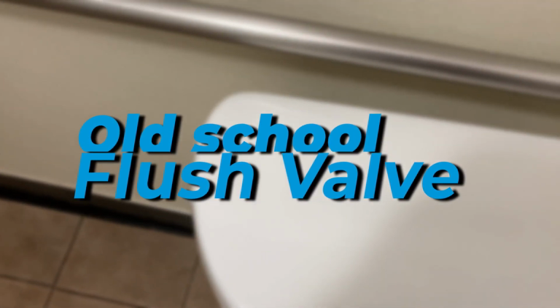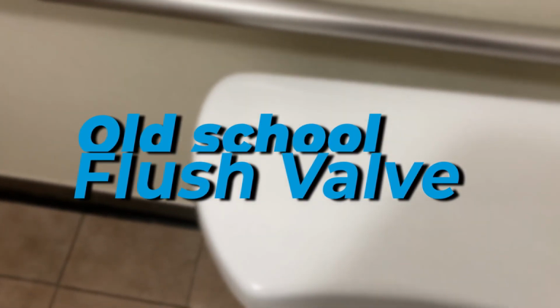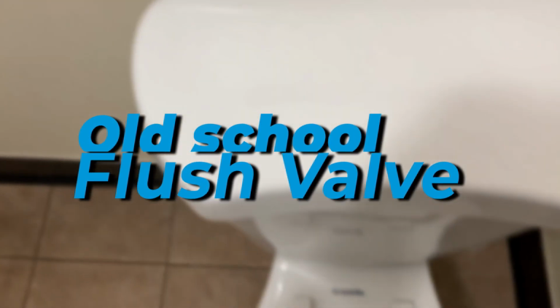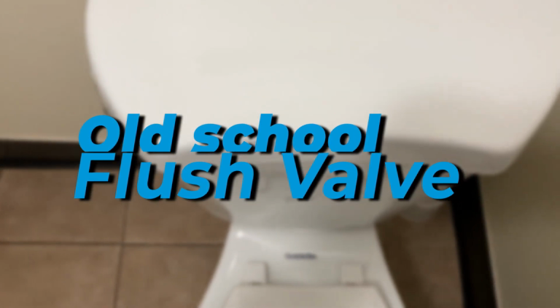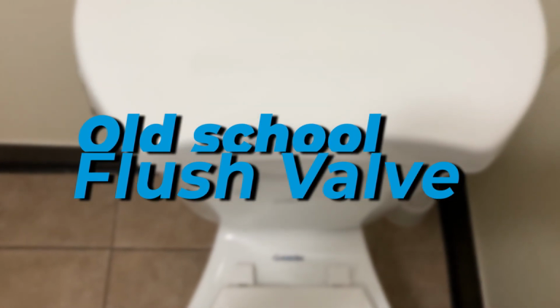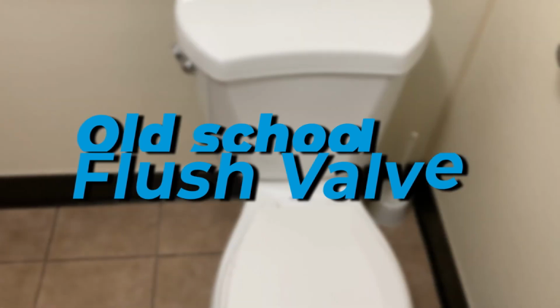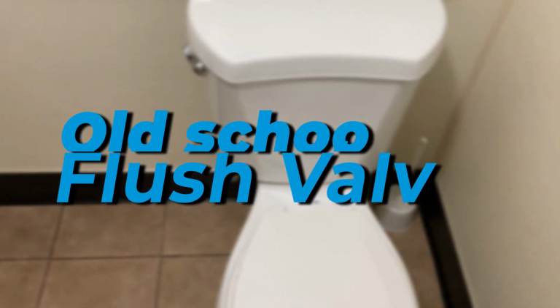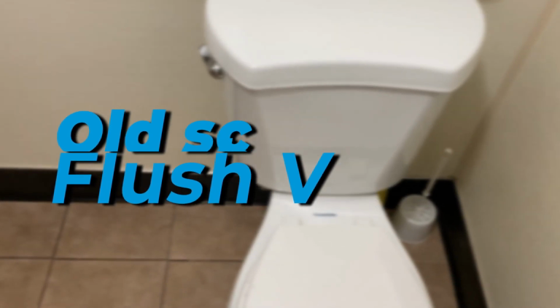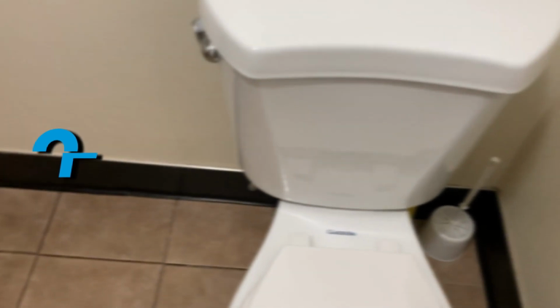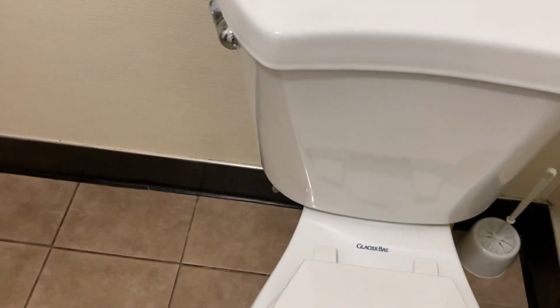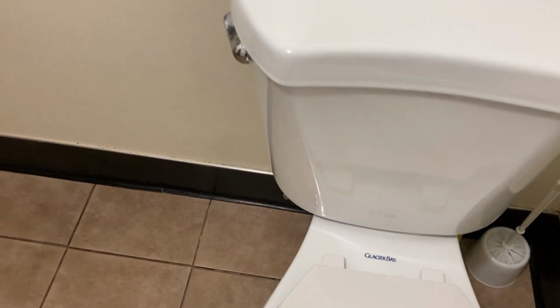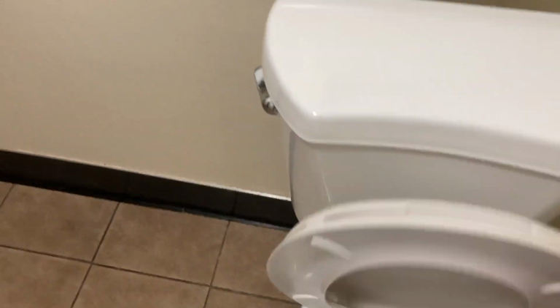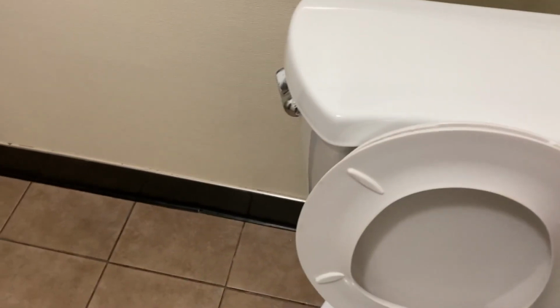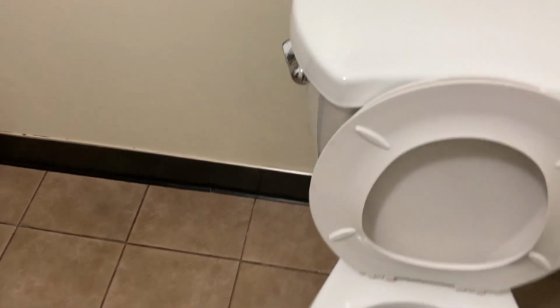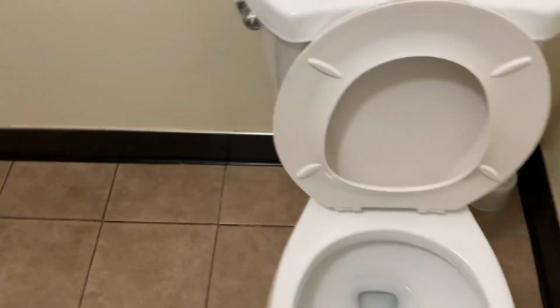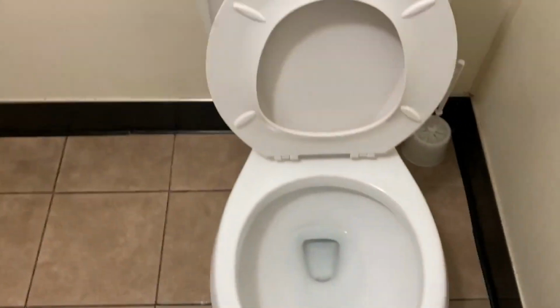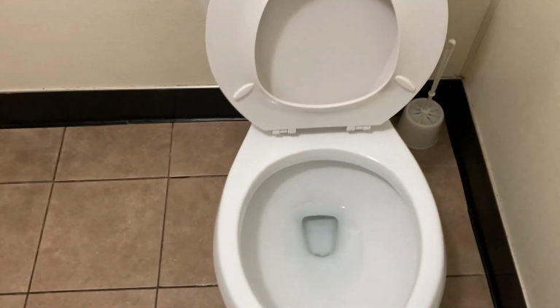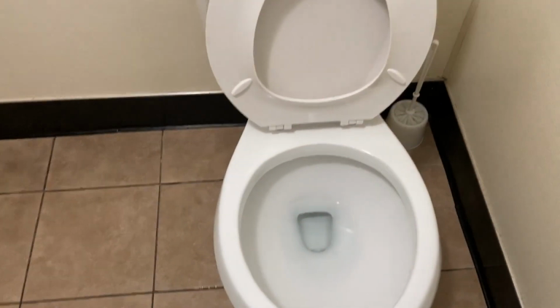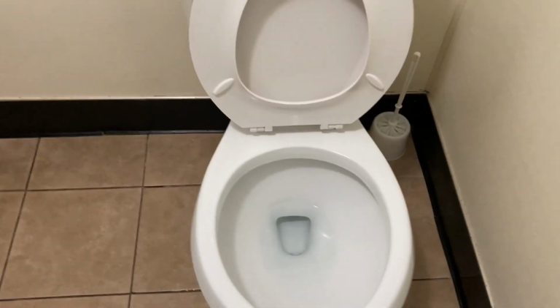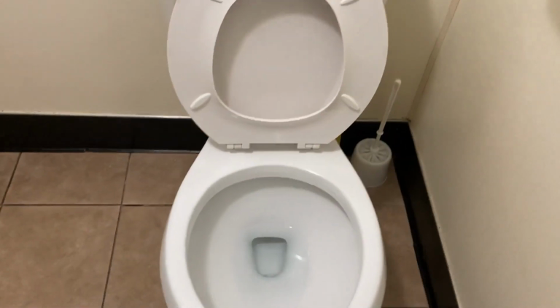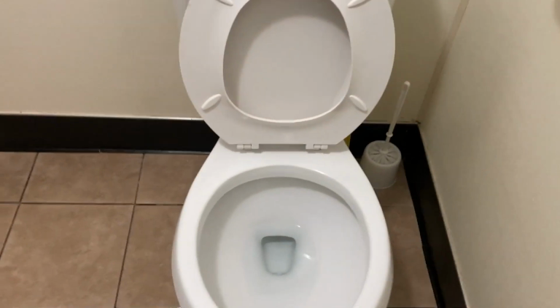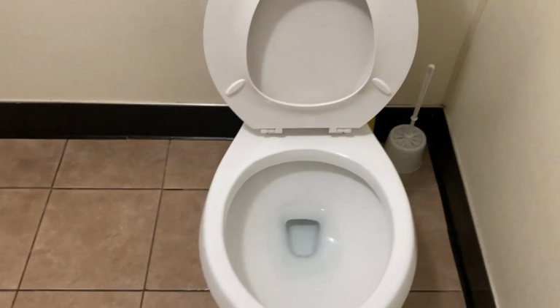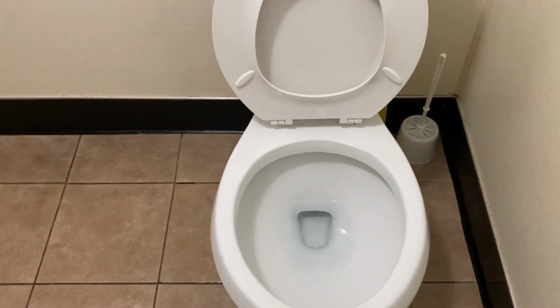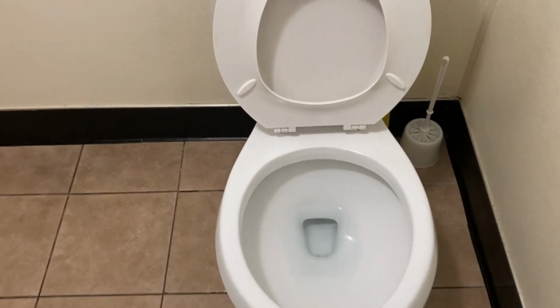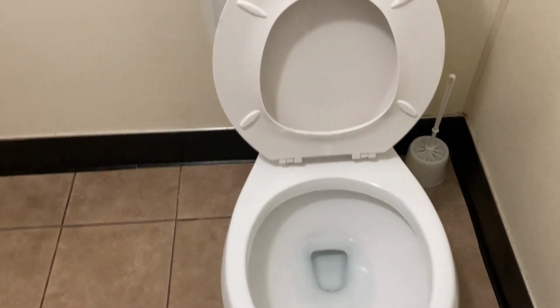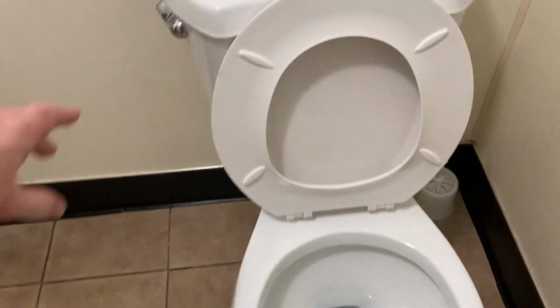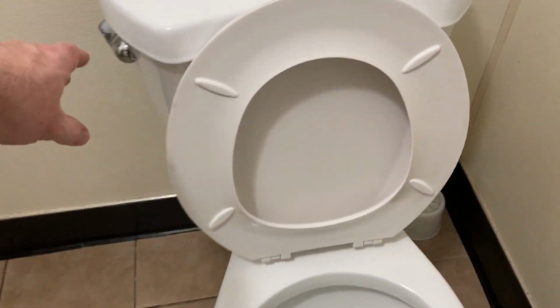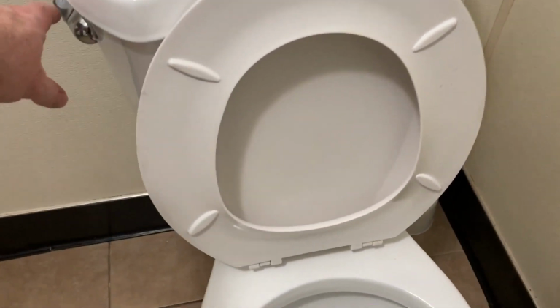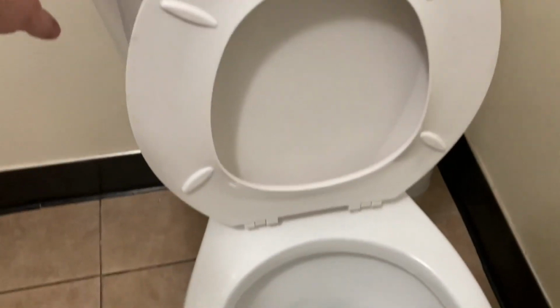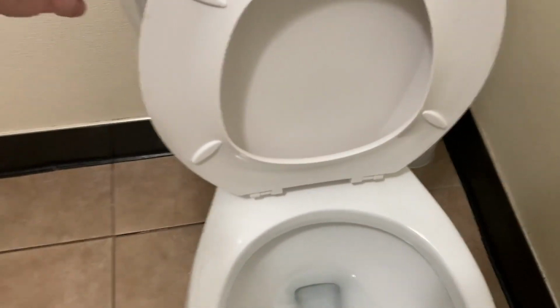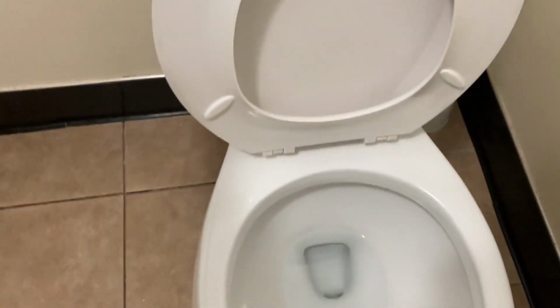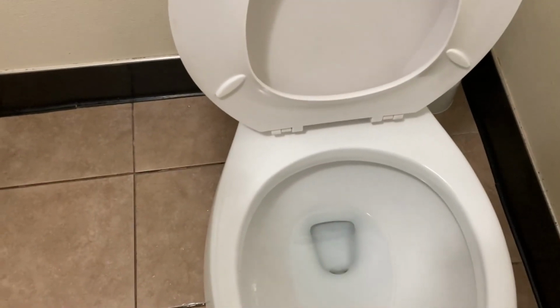Let's look at the flush on this one, because the flush is what's really got me over there. I really like it — I'll put that in my rental units coming up. So this is the style without the power assist.